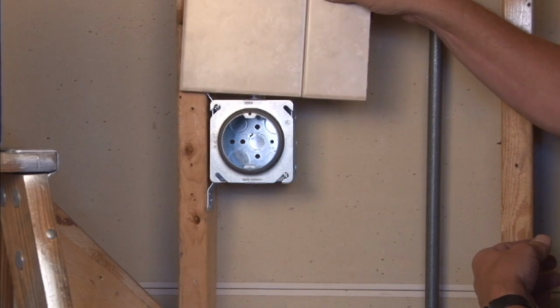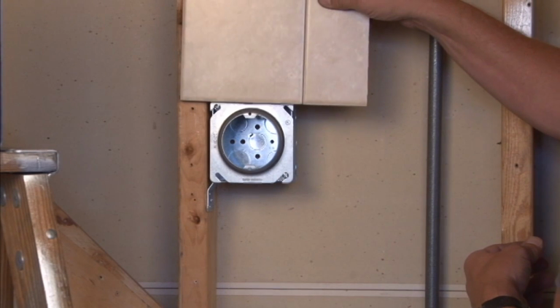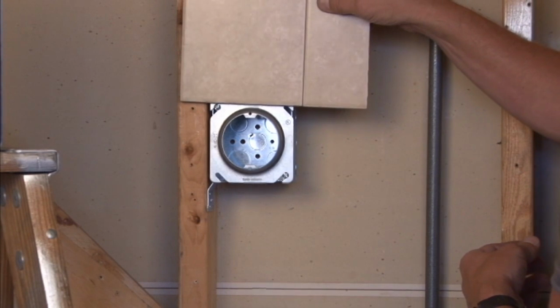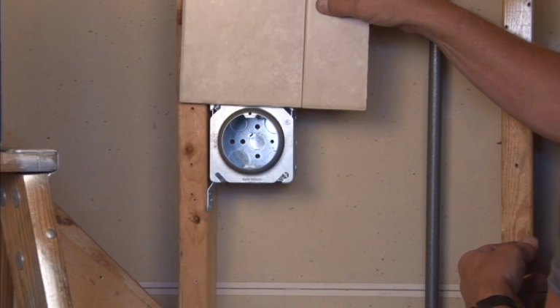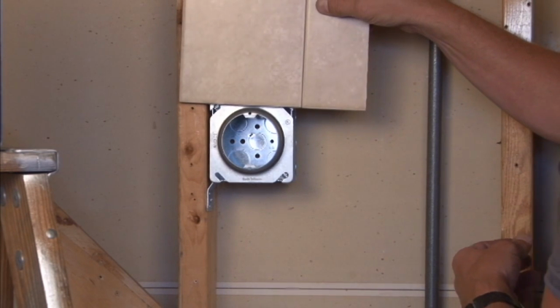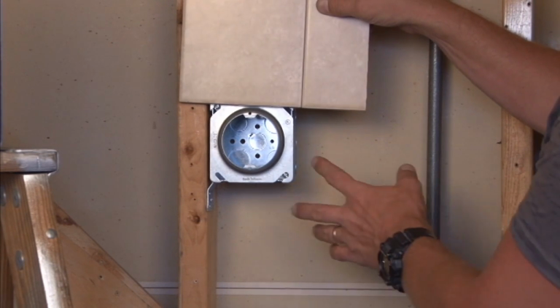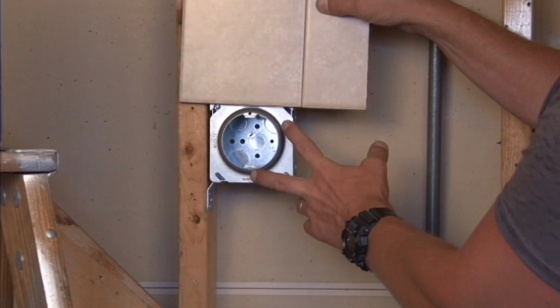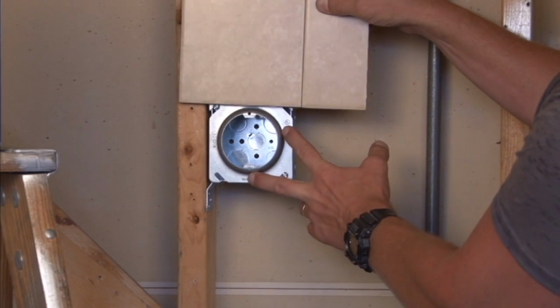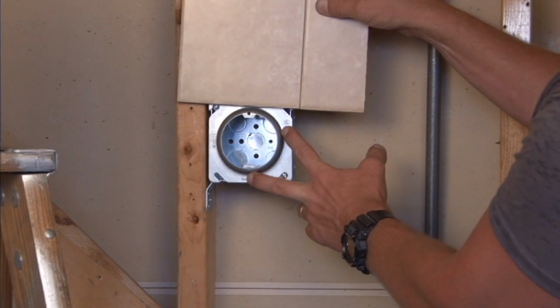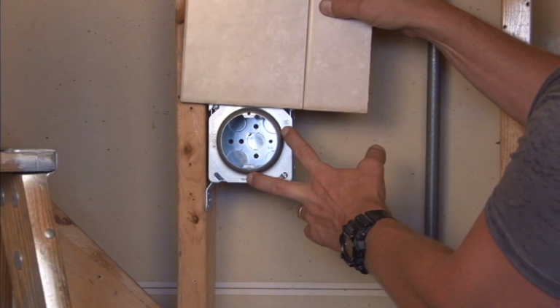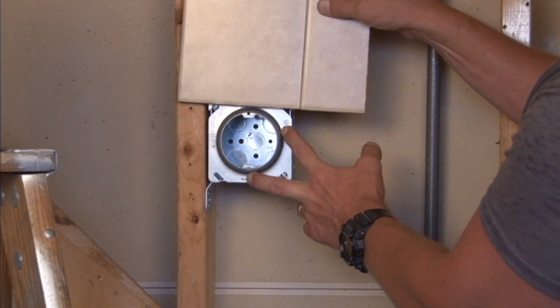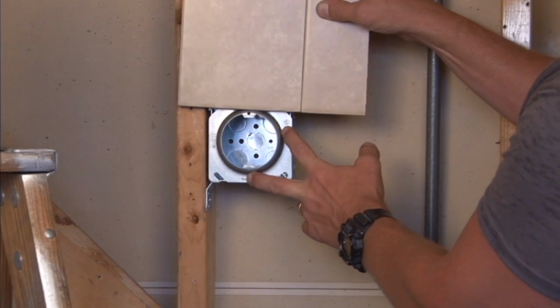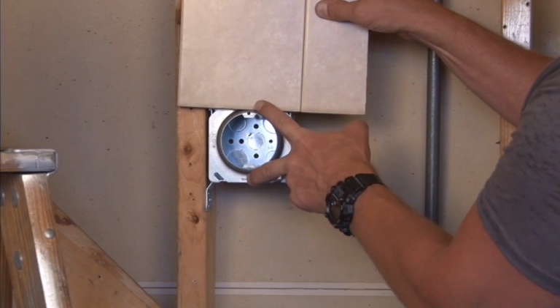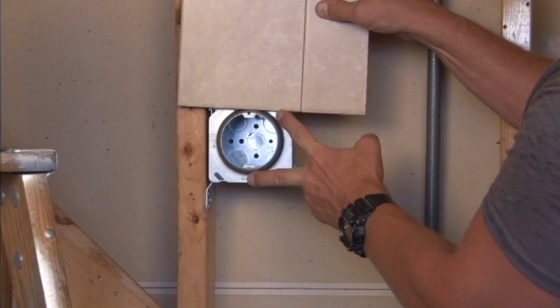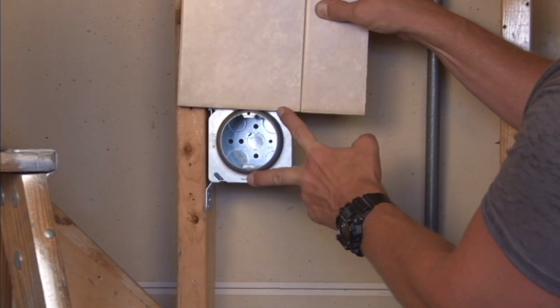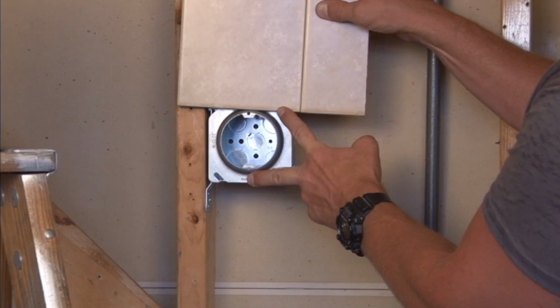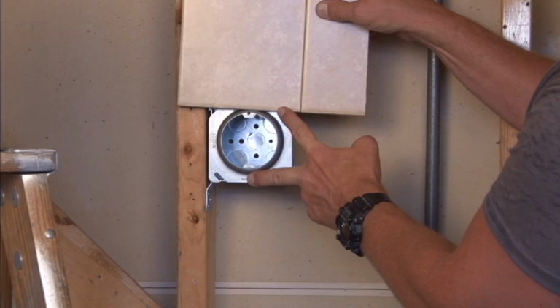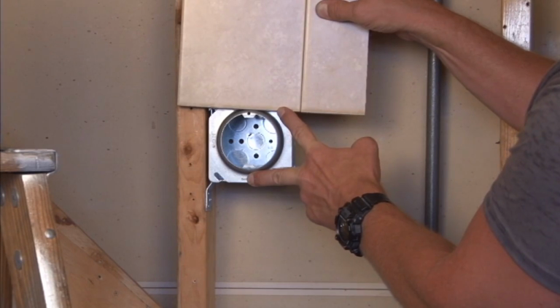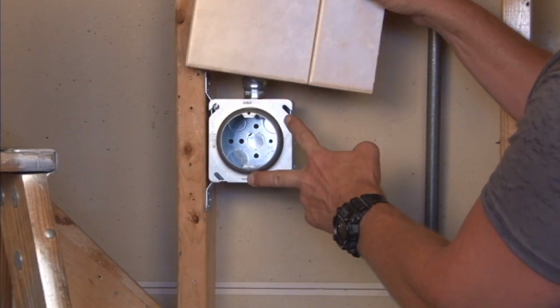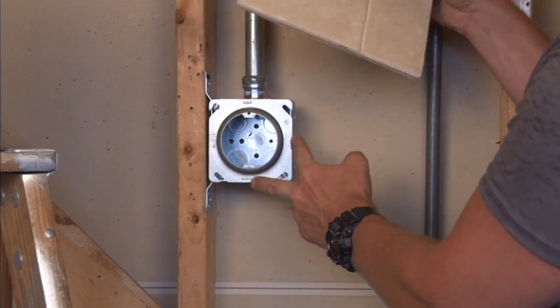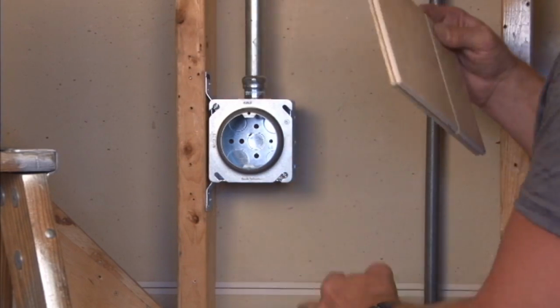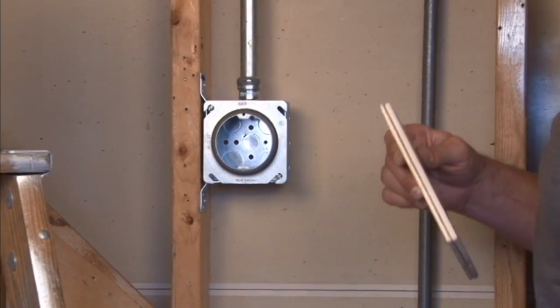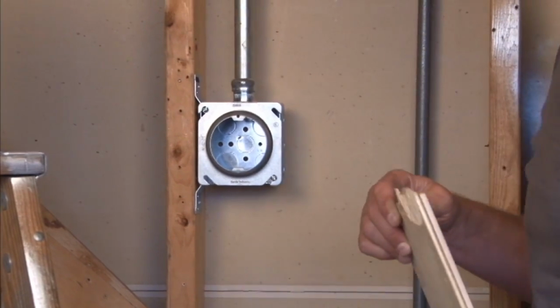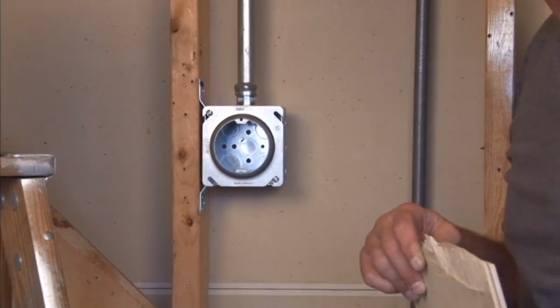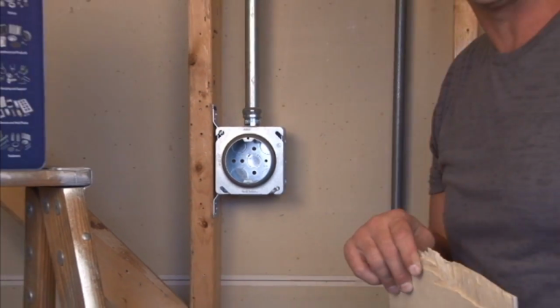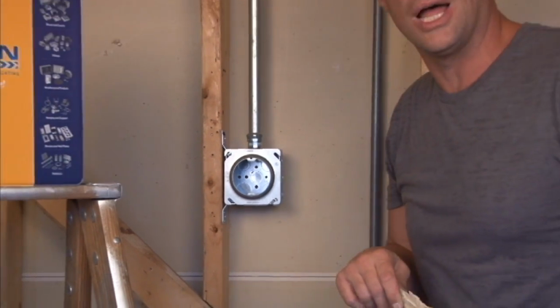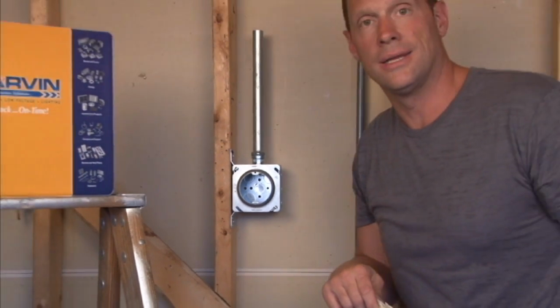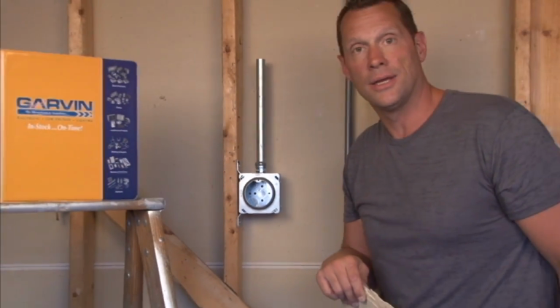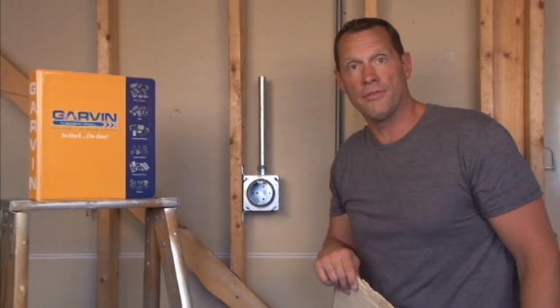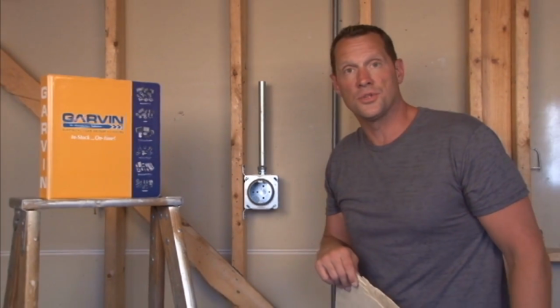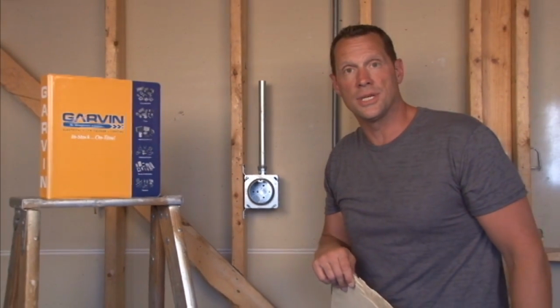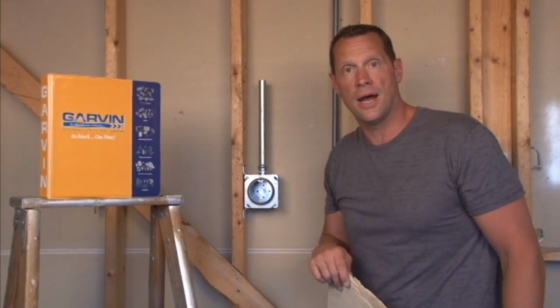This gives you a raised surface for half-inch drywall and or tile to be perfectly flush with the finished surface. For these and other great products, visit us online at garvinindustries.com.